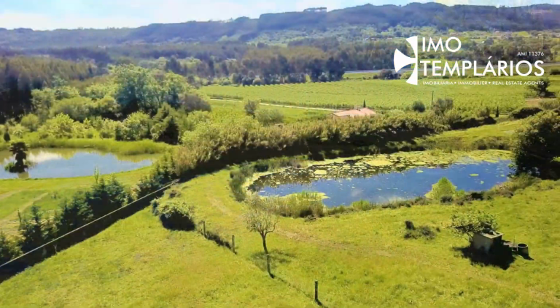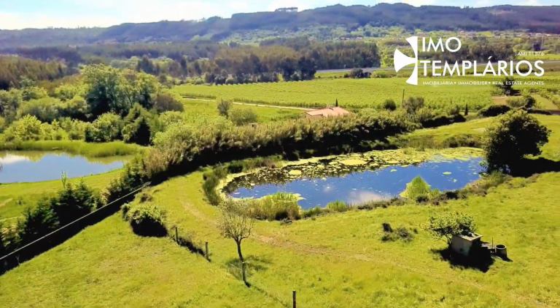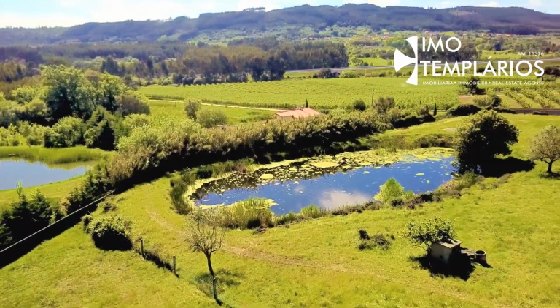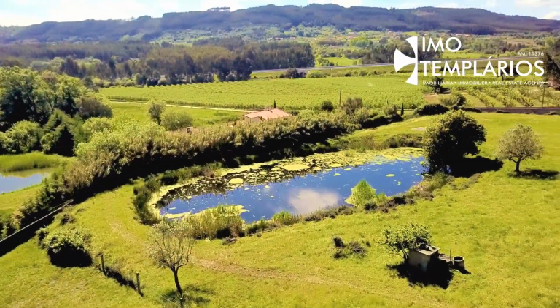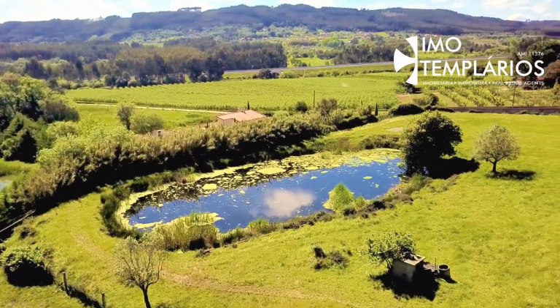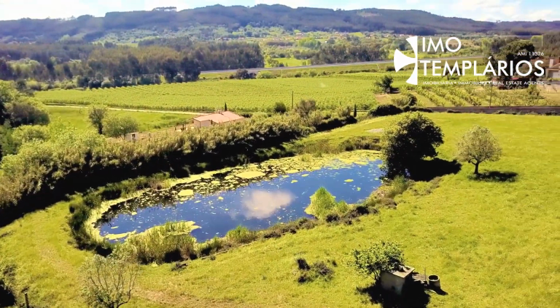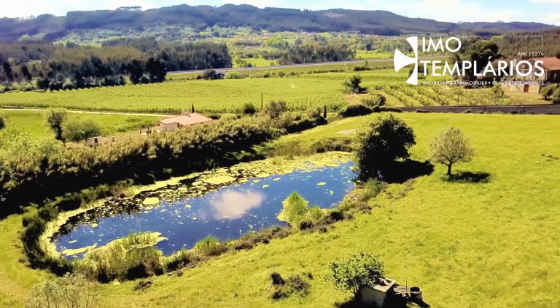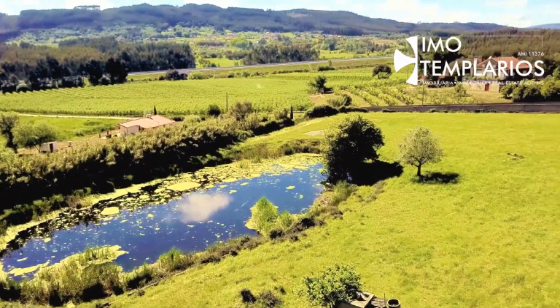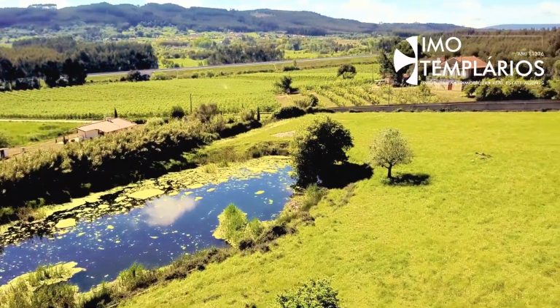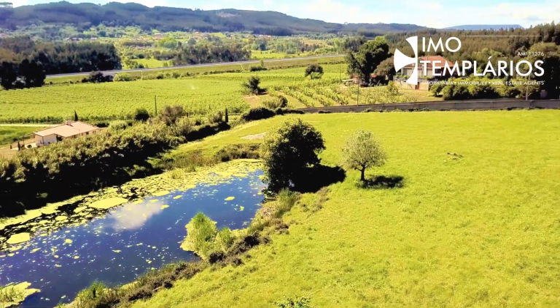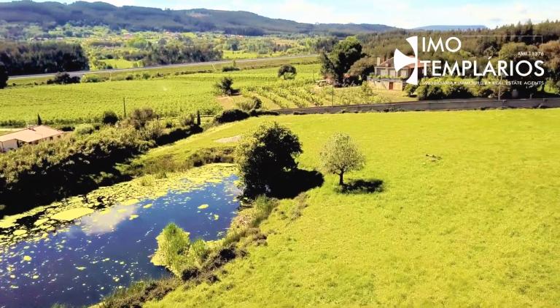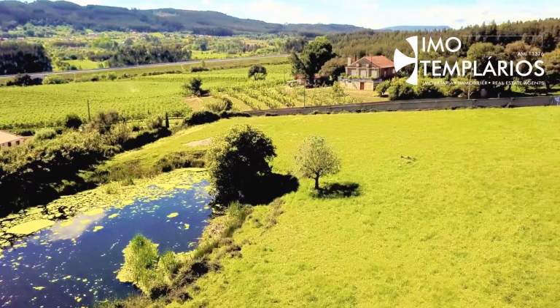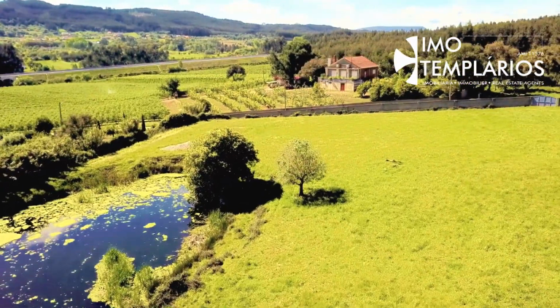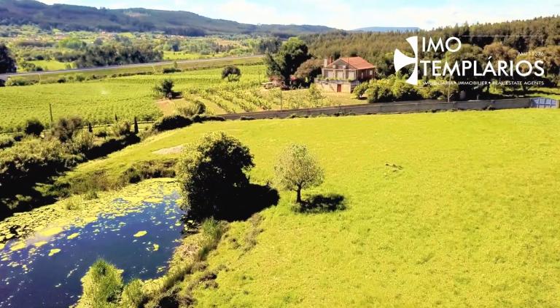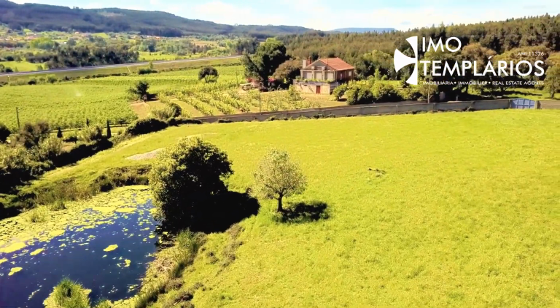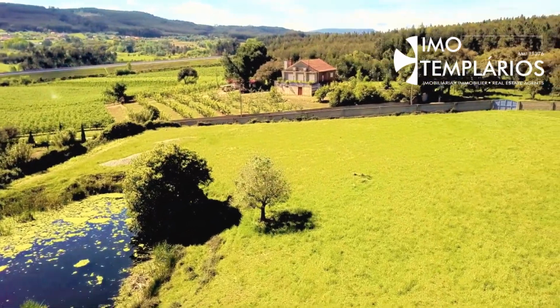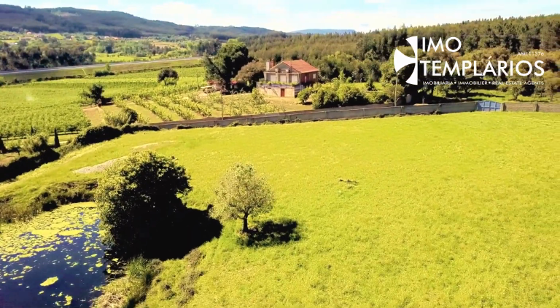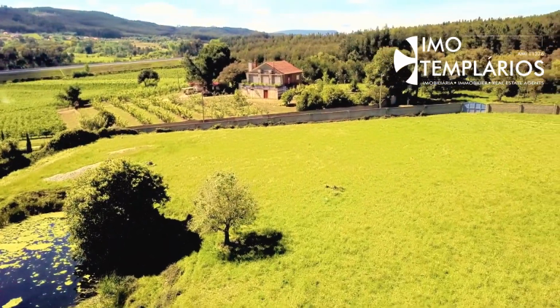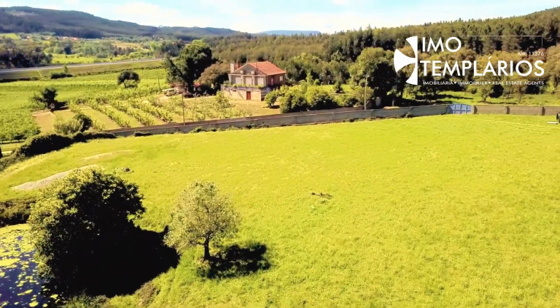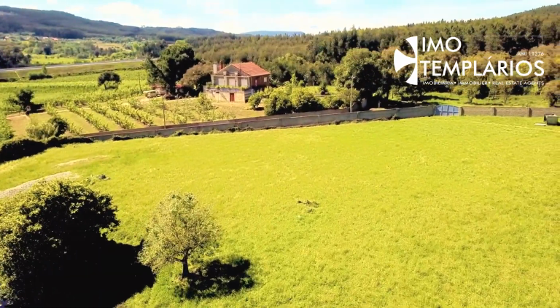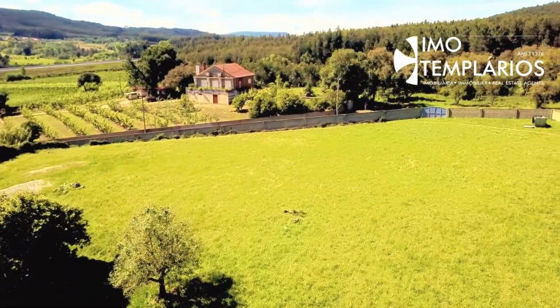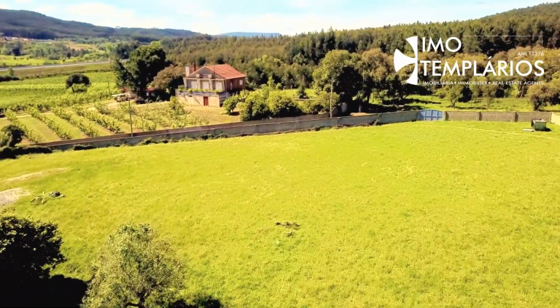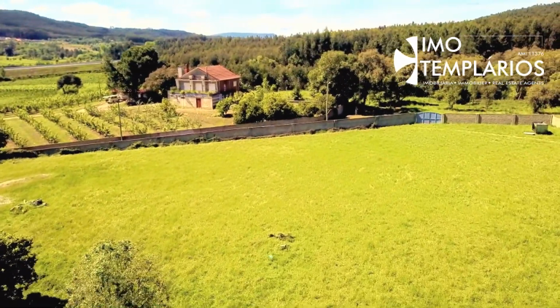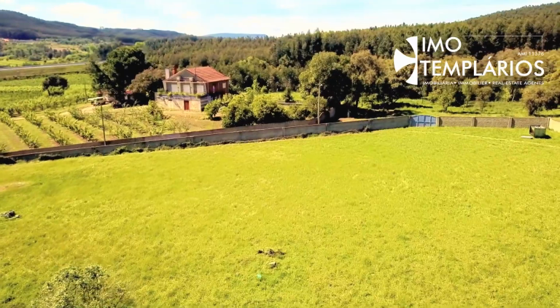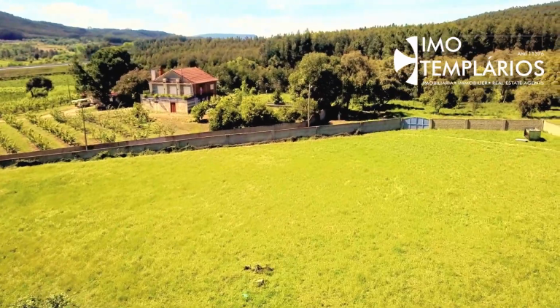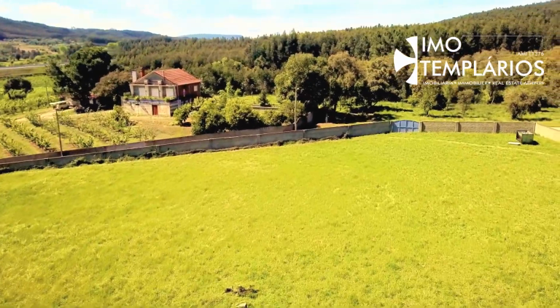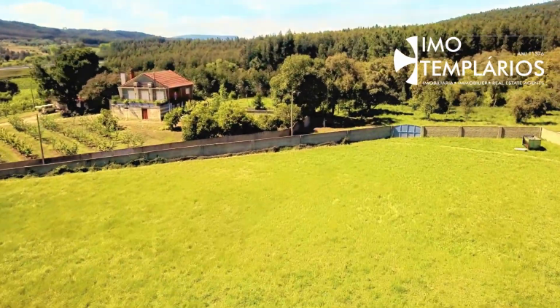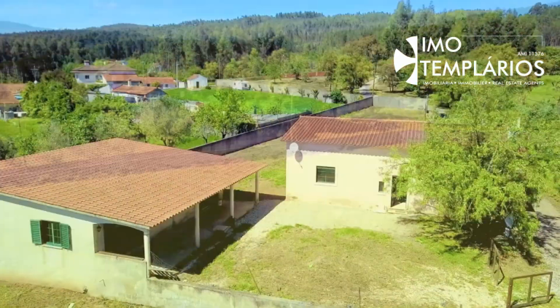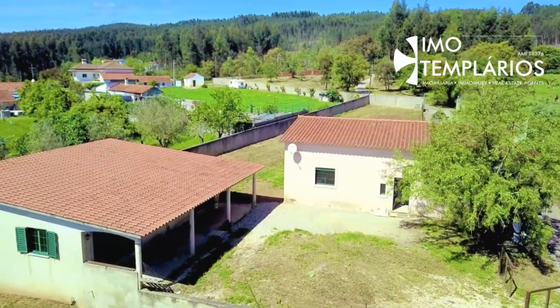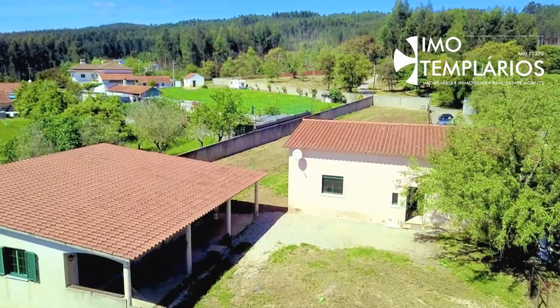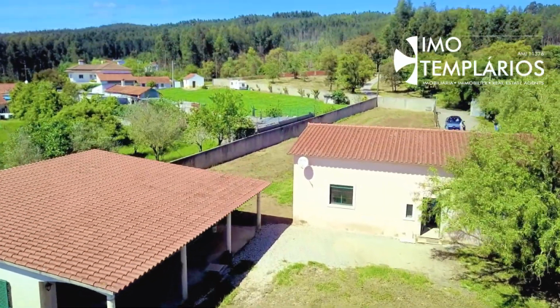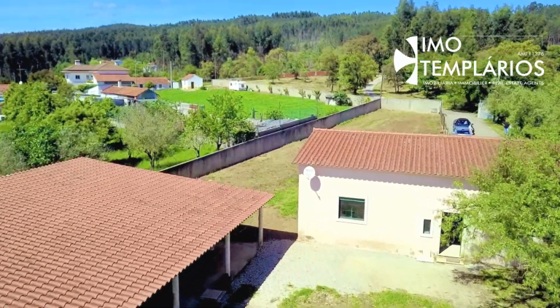A small paradise in a quiet place with a view to the countryside and the mountain. The best of central Portugal can be at your disposal in this property.